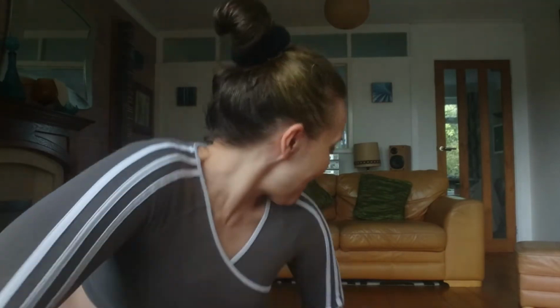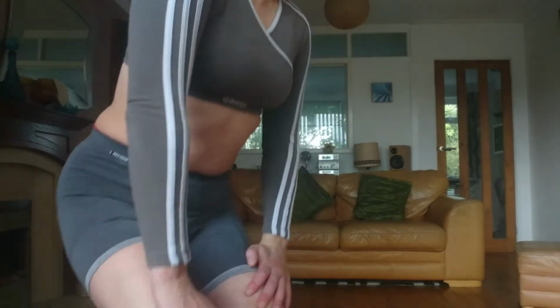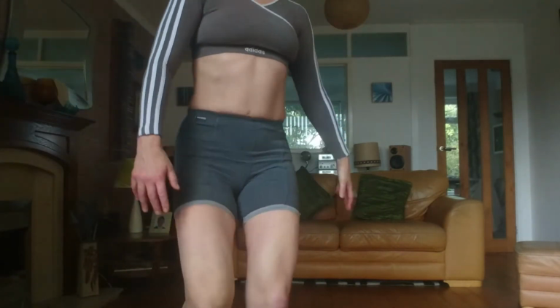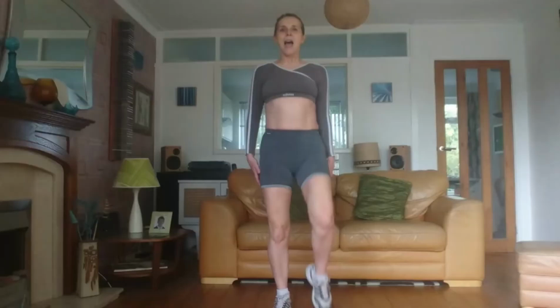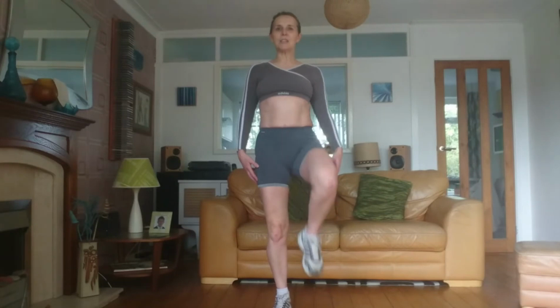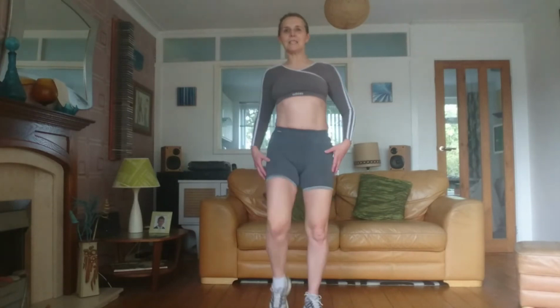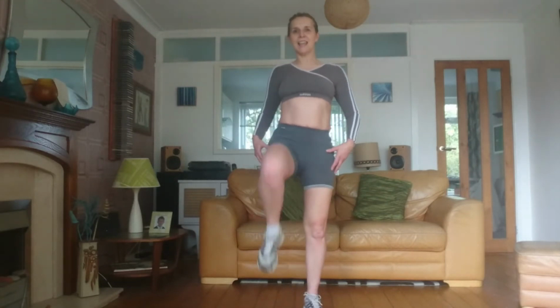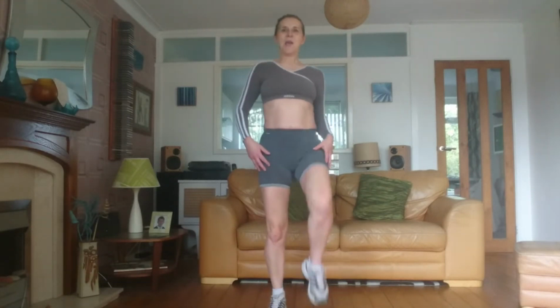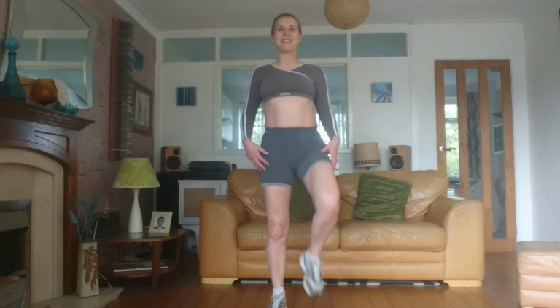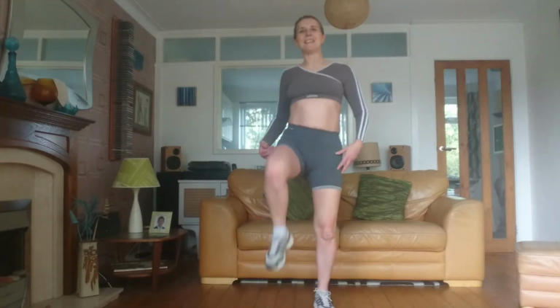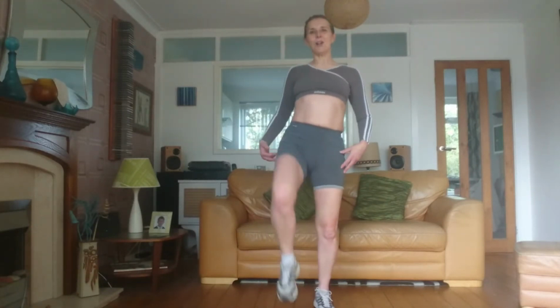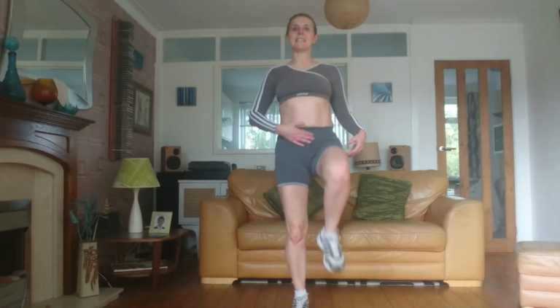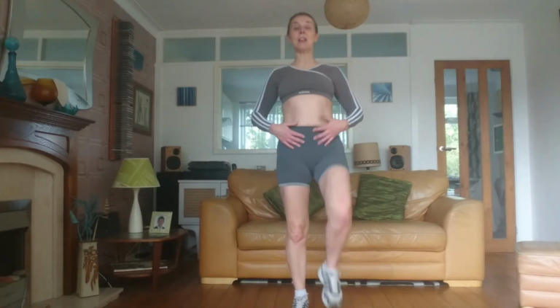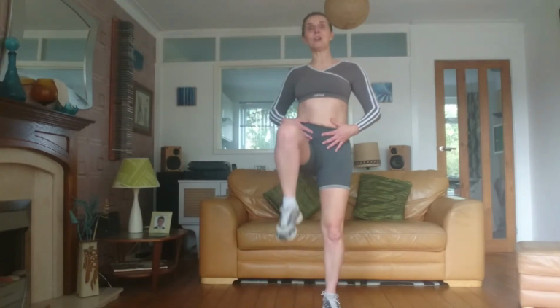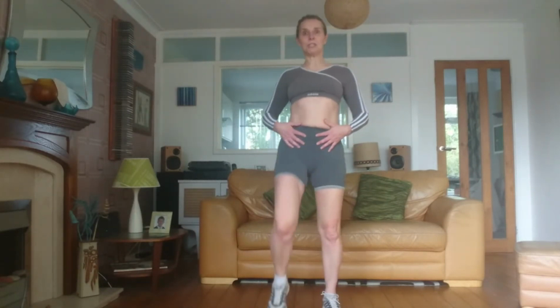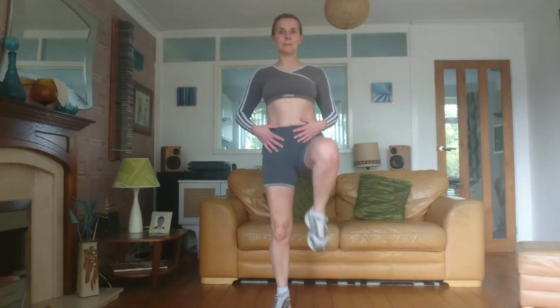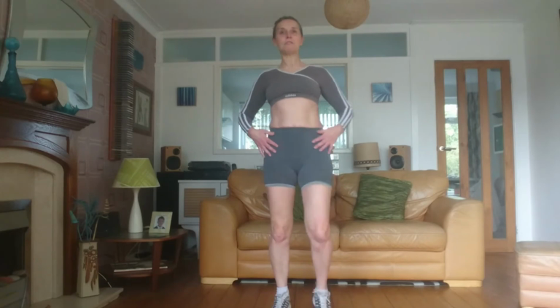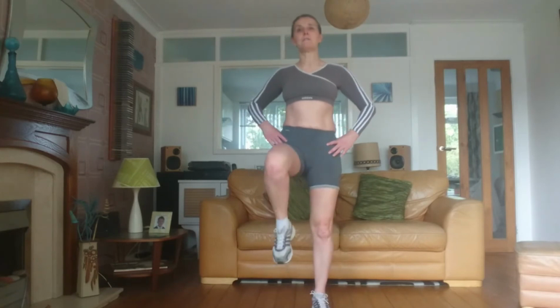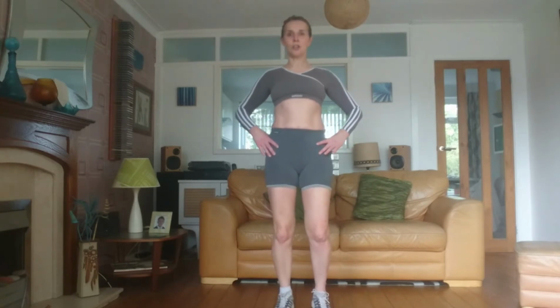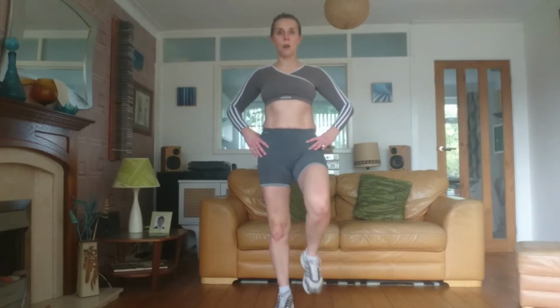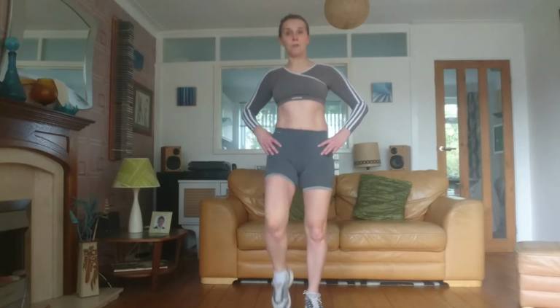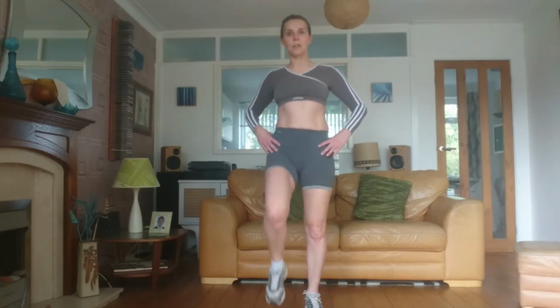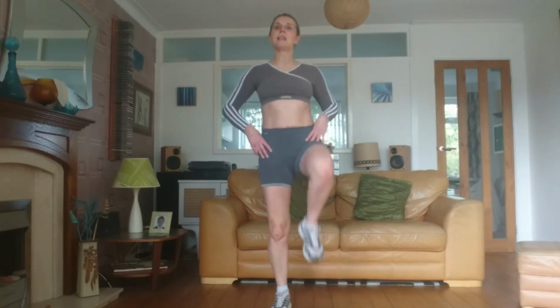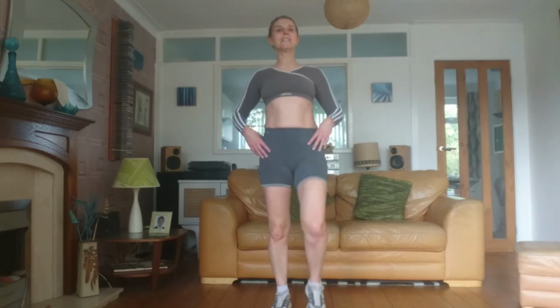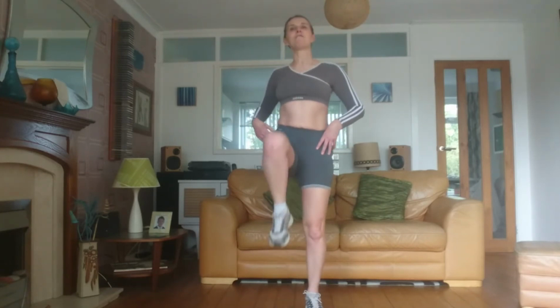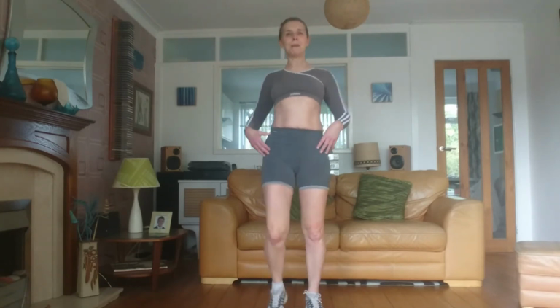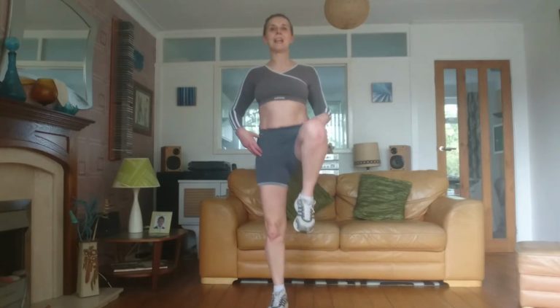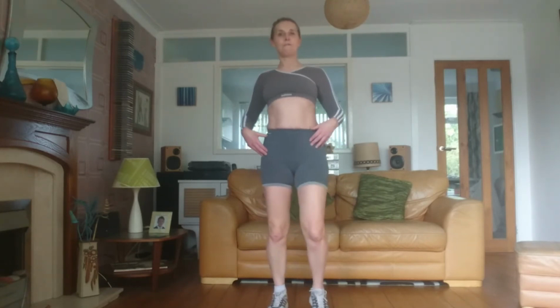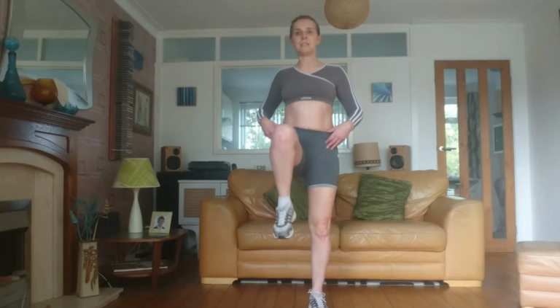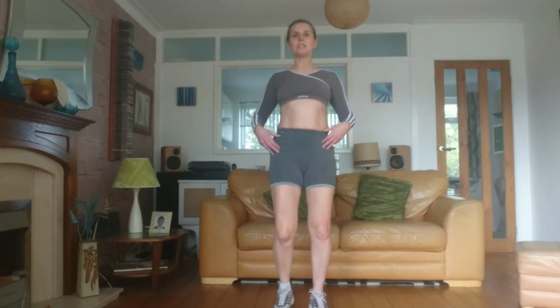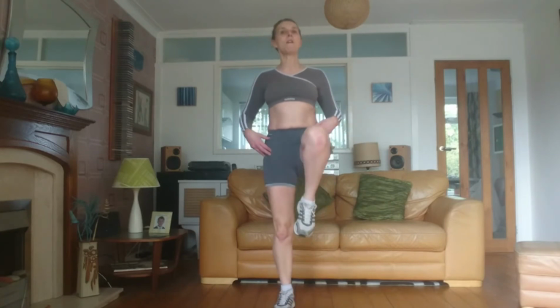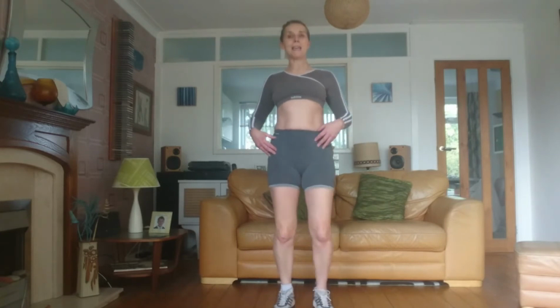Find yourself a space and we're just going to start with knee raises, alternating, pulling in the tummy muscles. You don't have to go this fast and you can go lower if you want to. It depends on your level of mobility and fitness, so just go at your own pace.